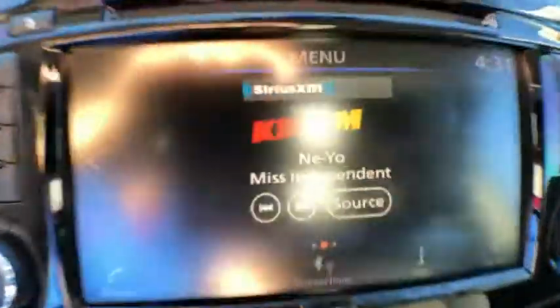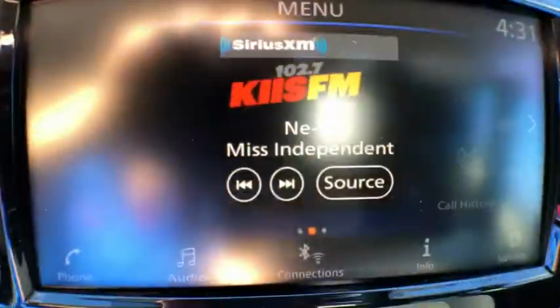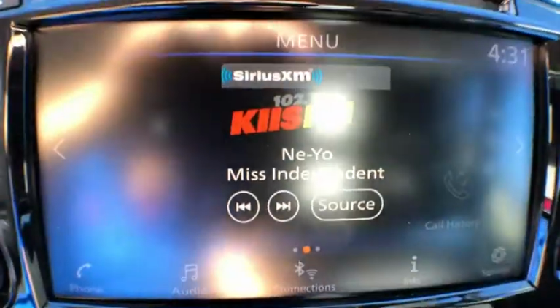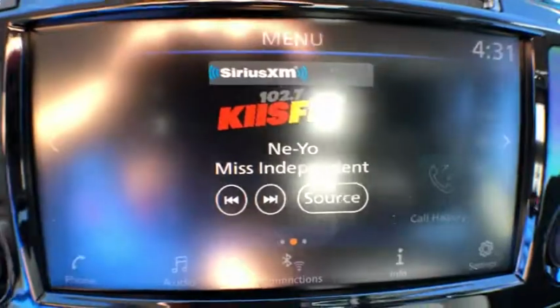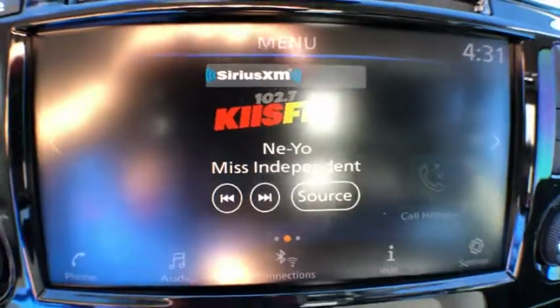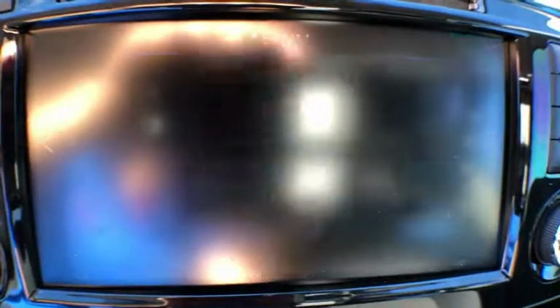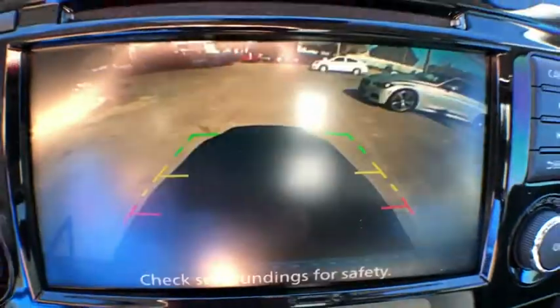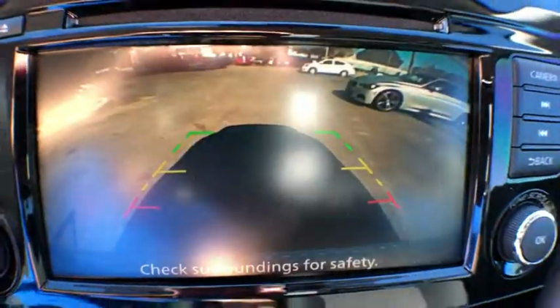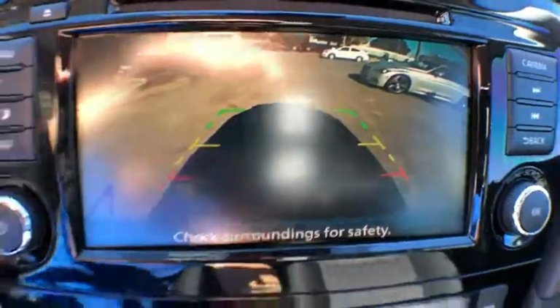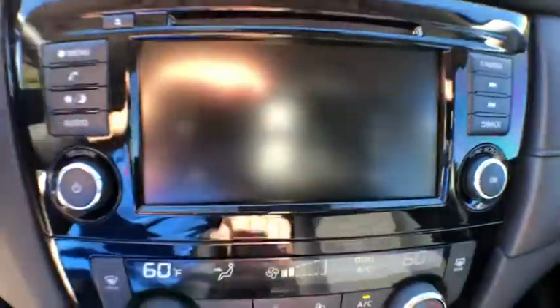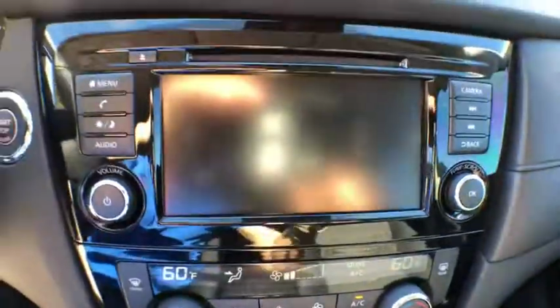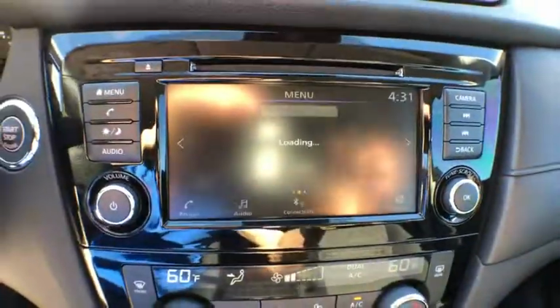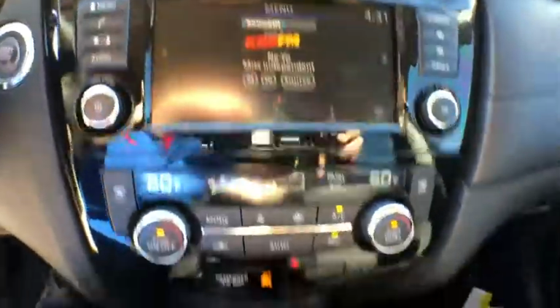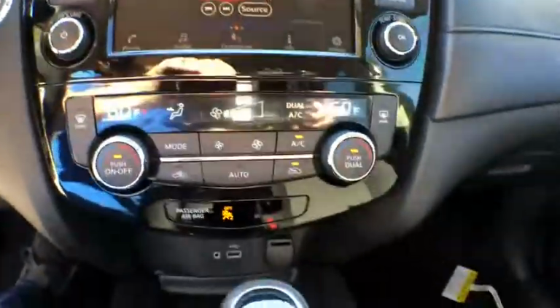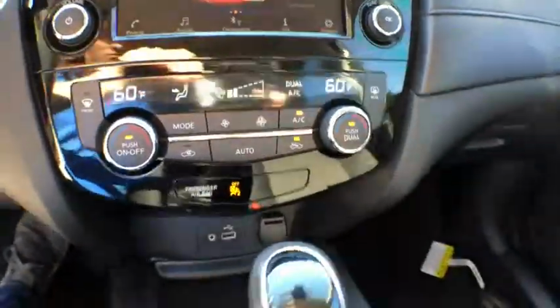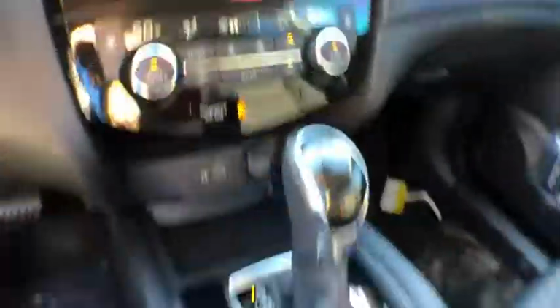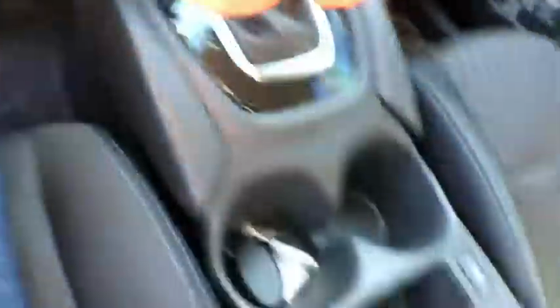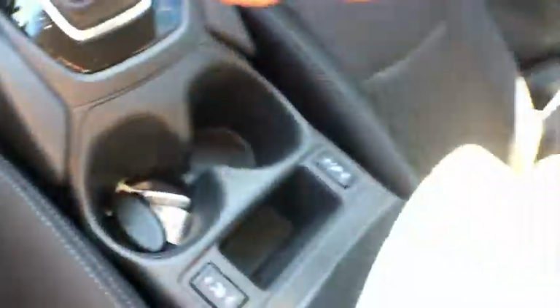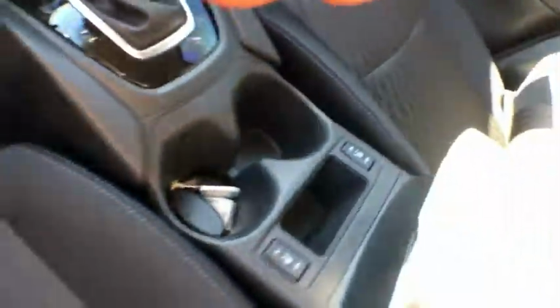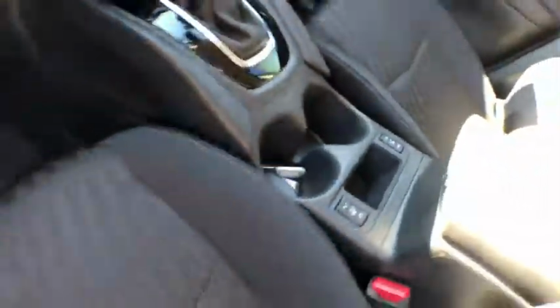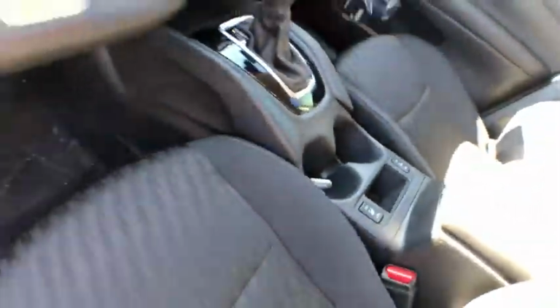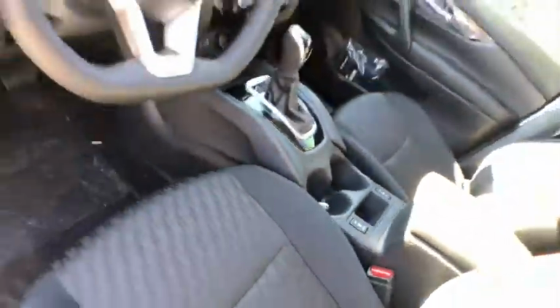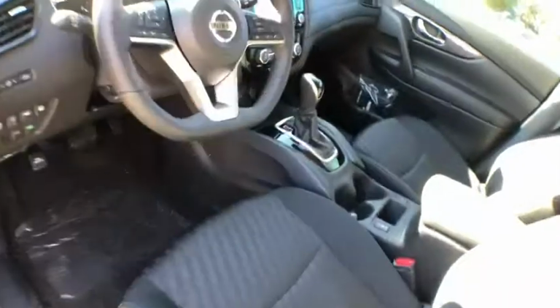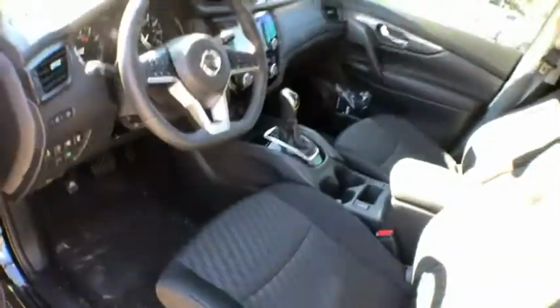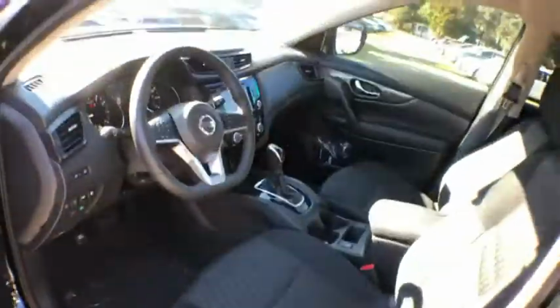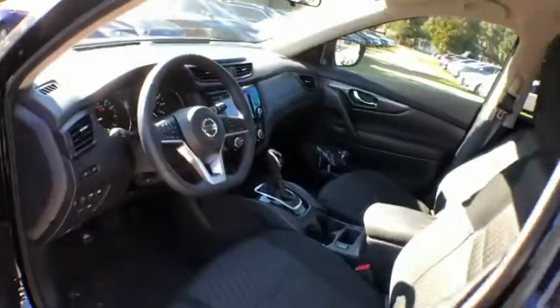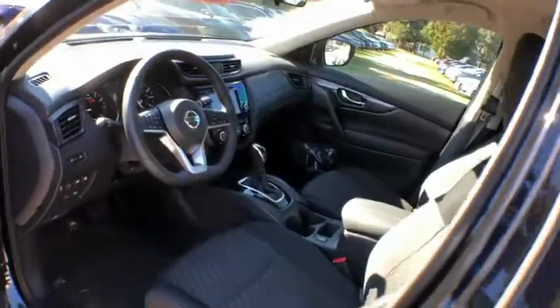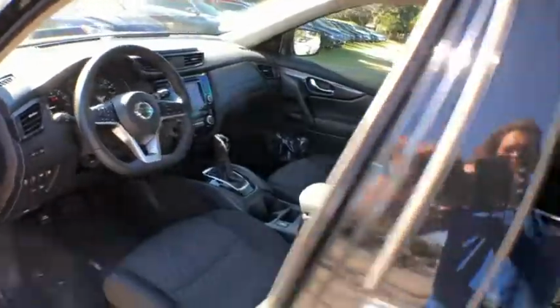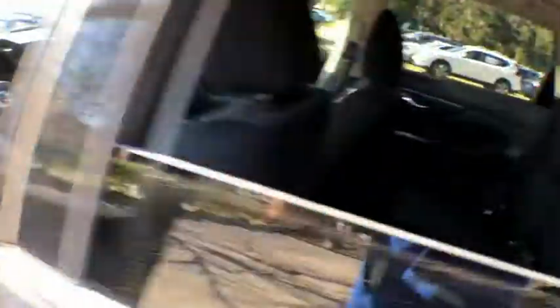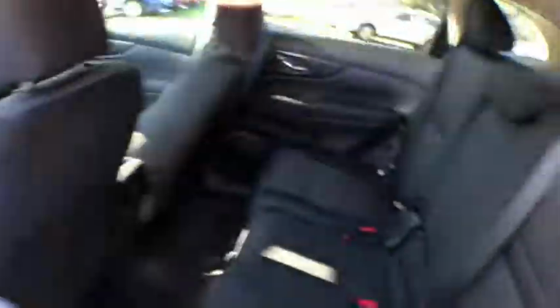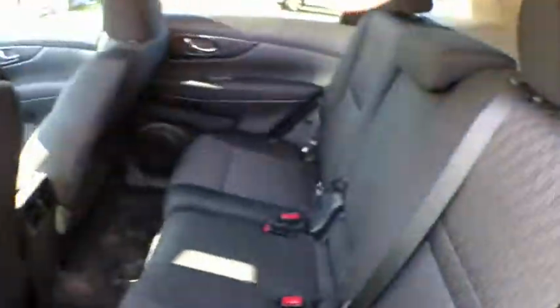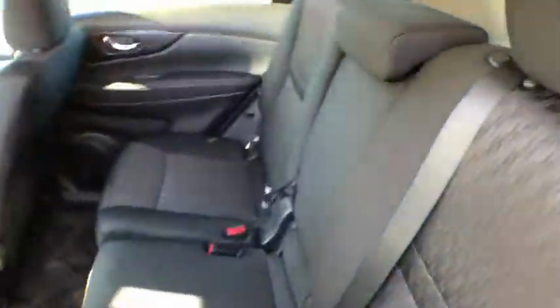Electronic stability control, heated front seats, trip computer, CD player, power windows, security system, rear window defroster, tachometer.